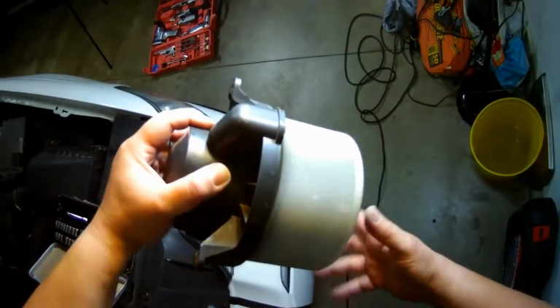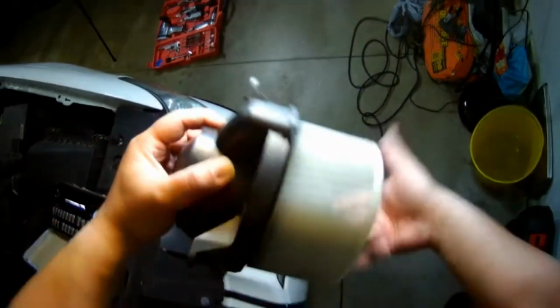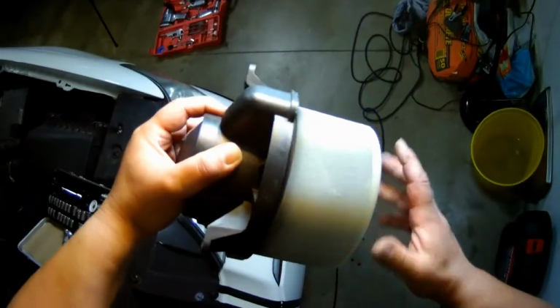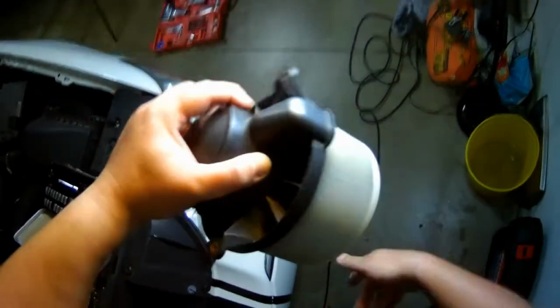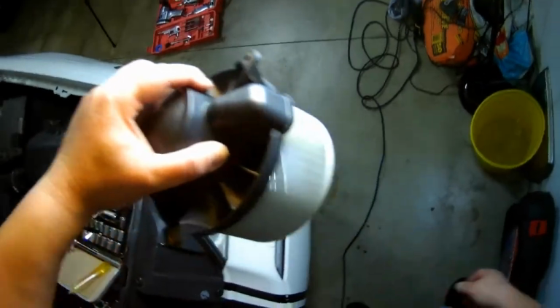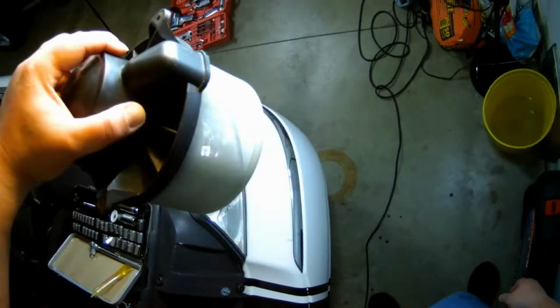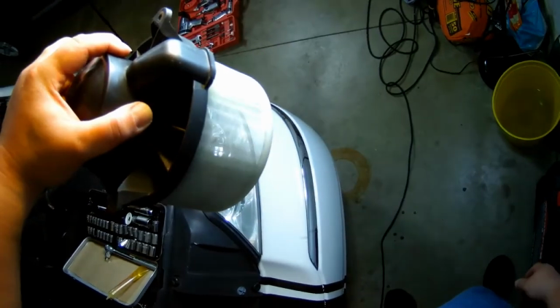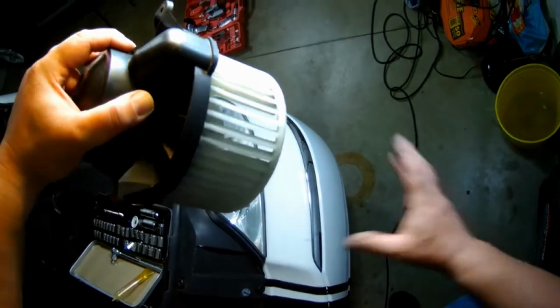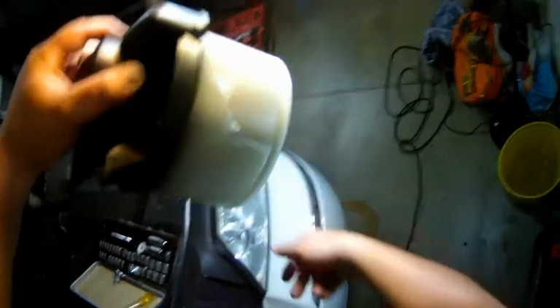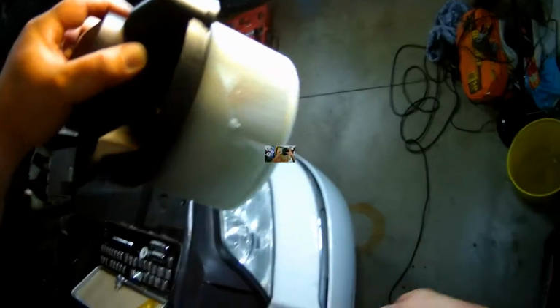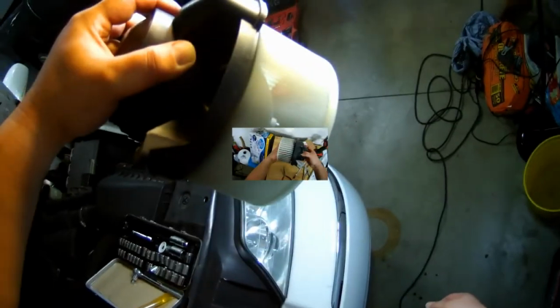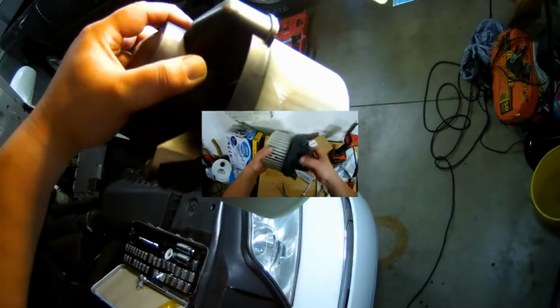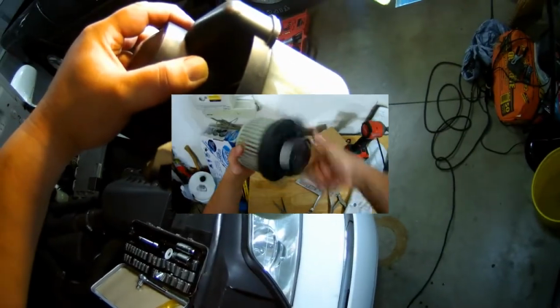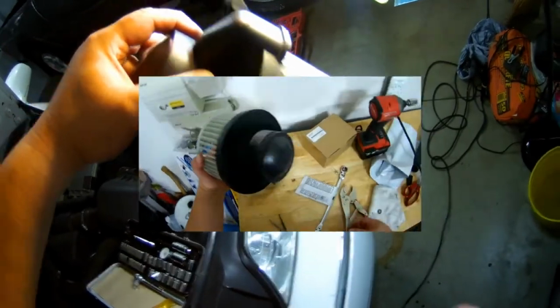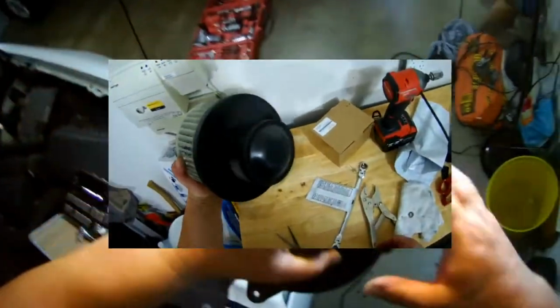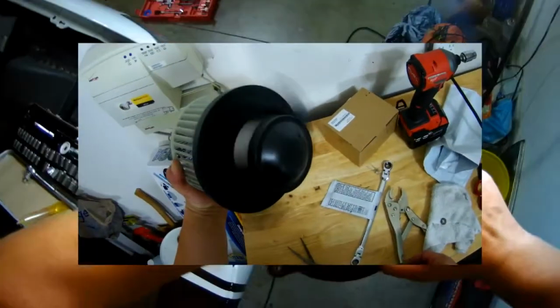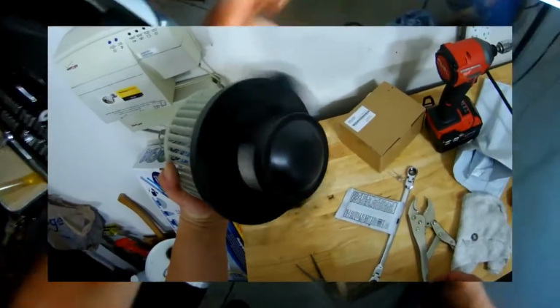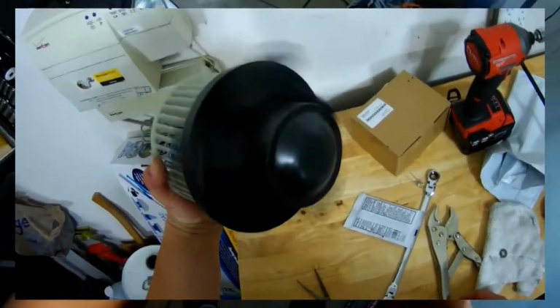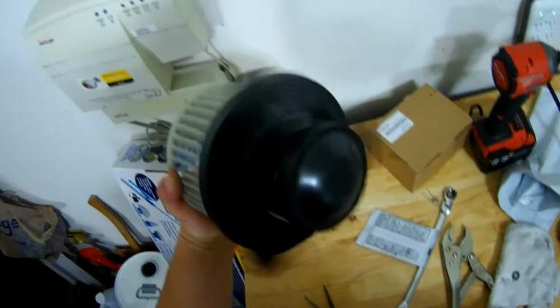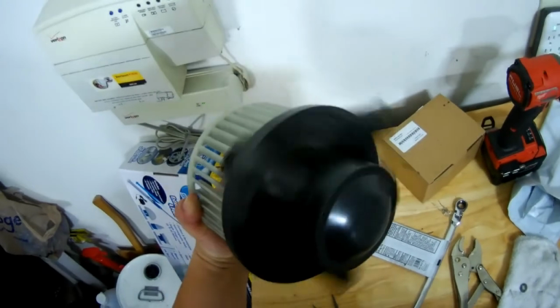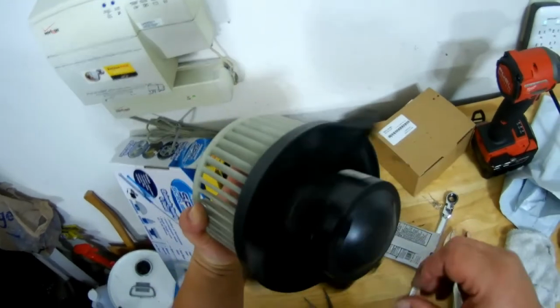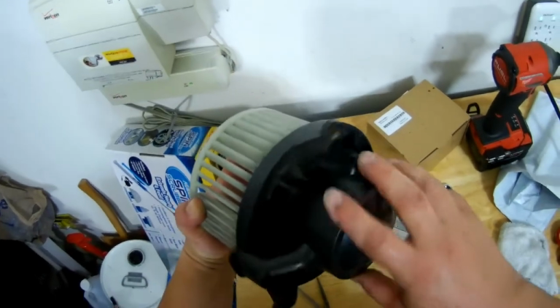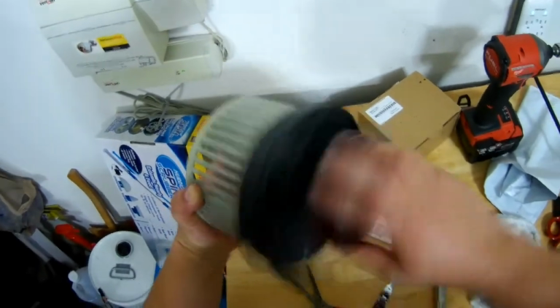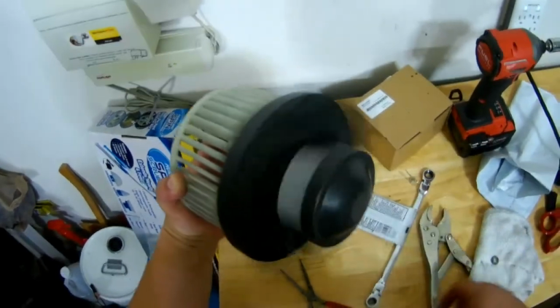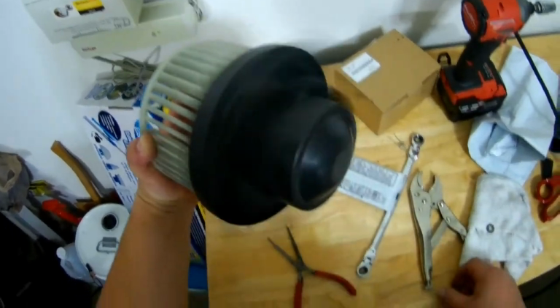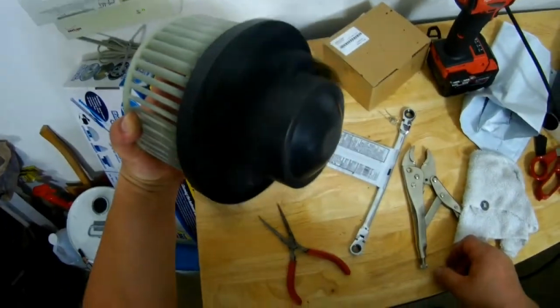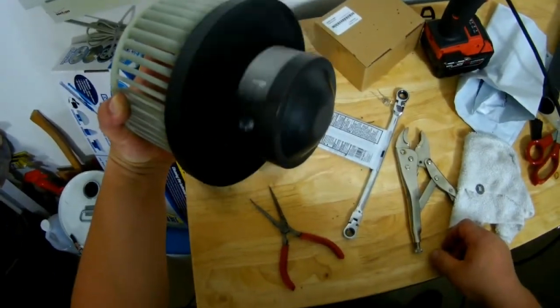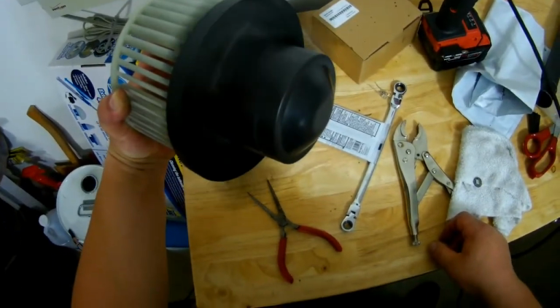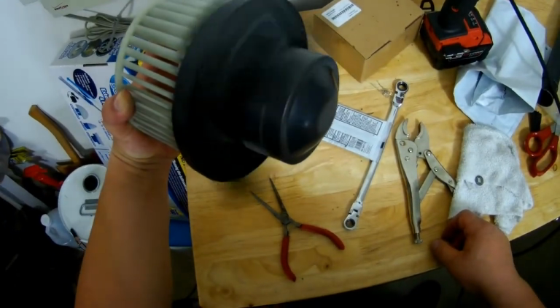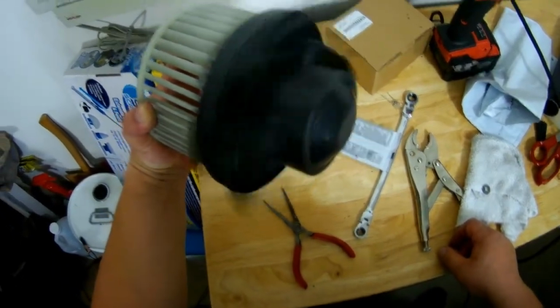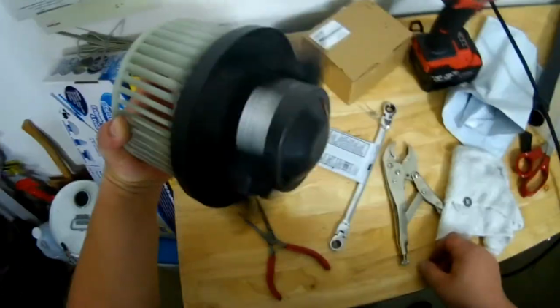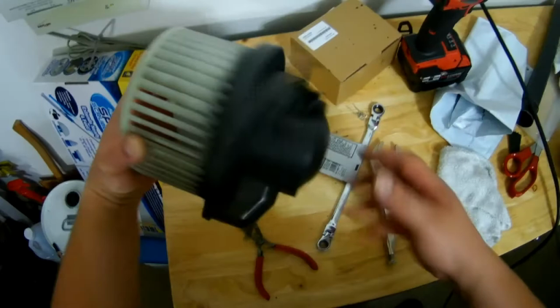There you go — spinning and spinning and spinning. Look at how quickly that spins.